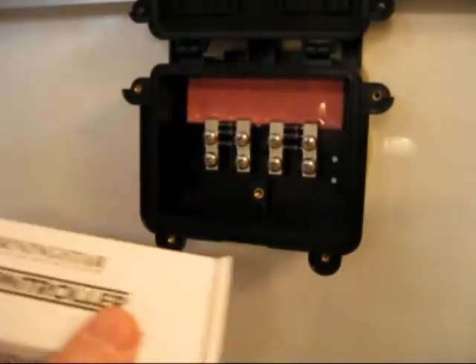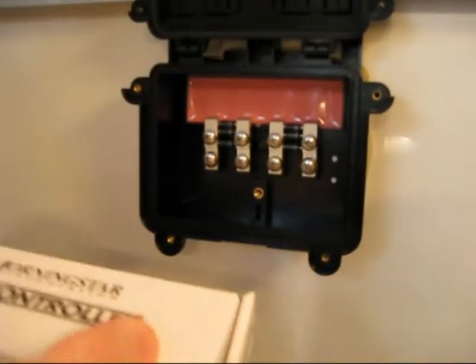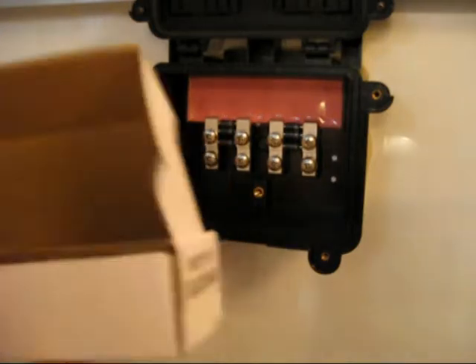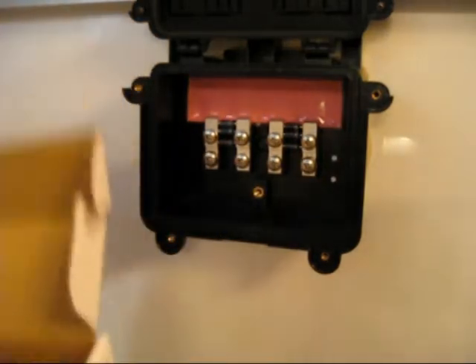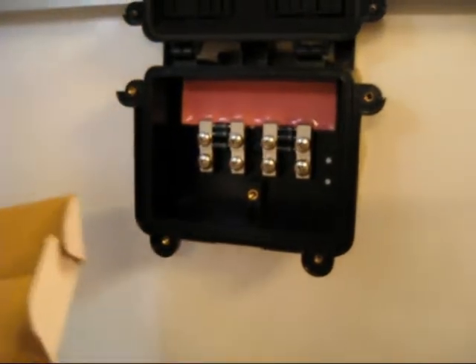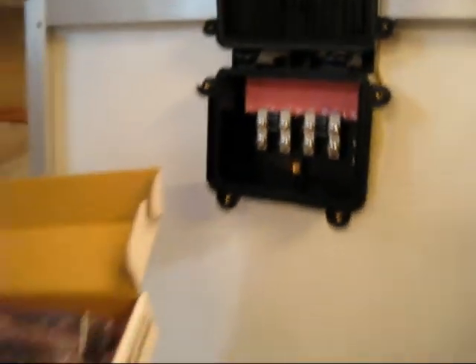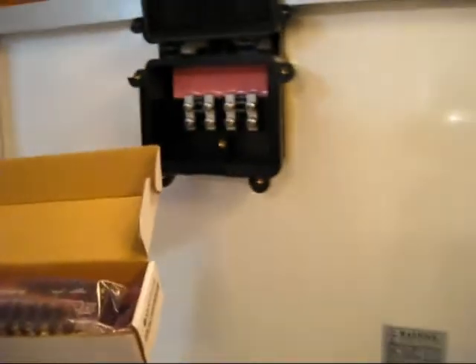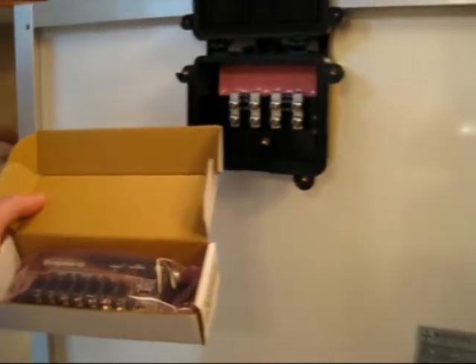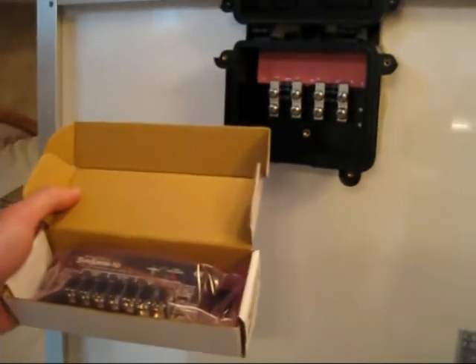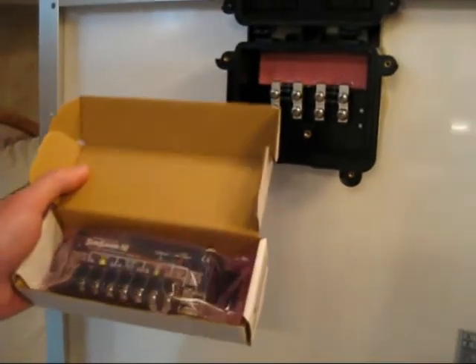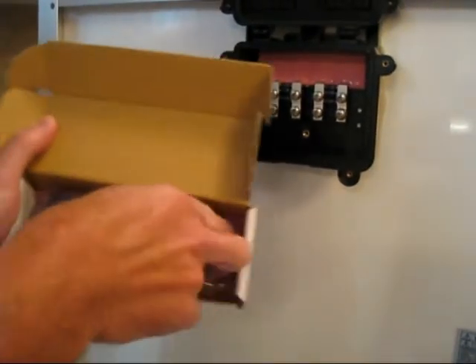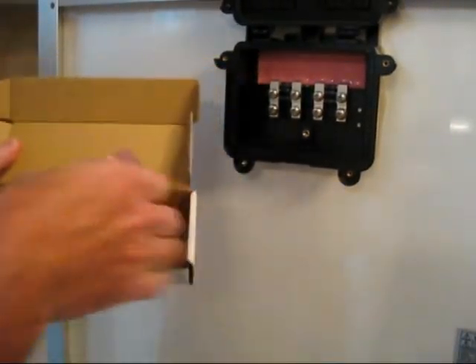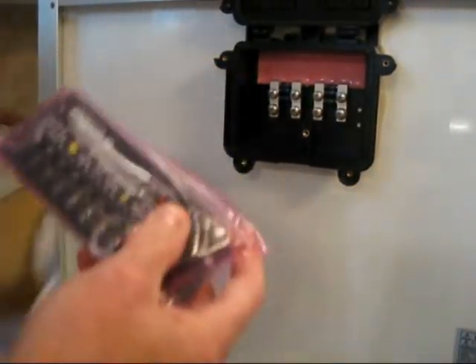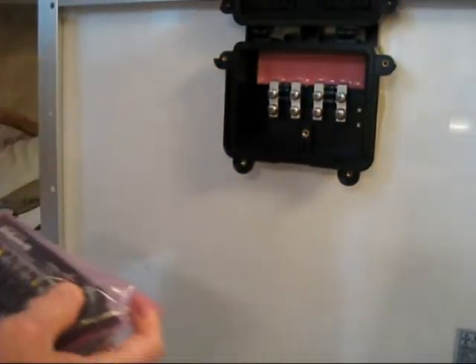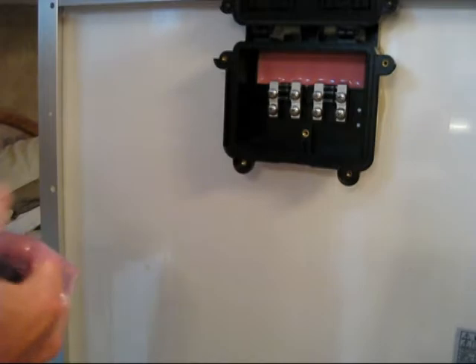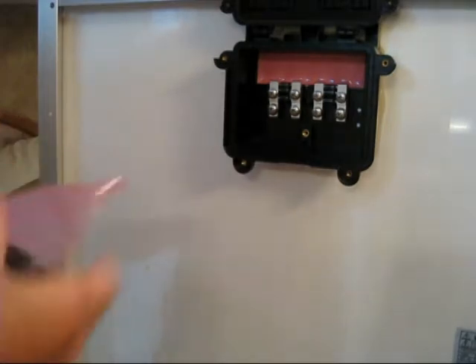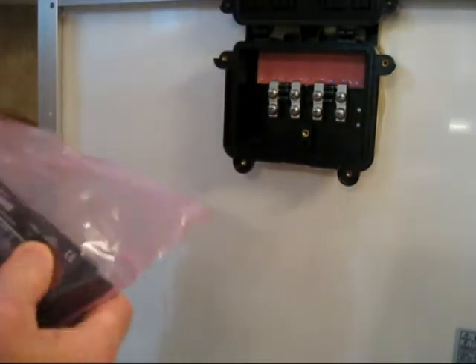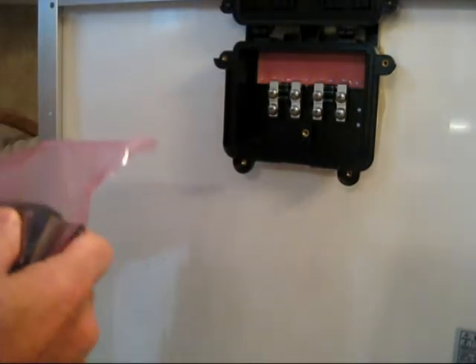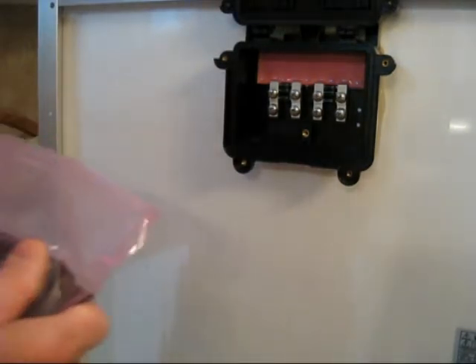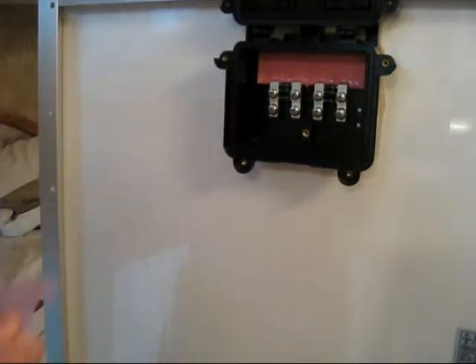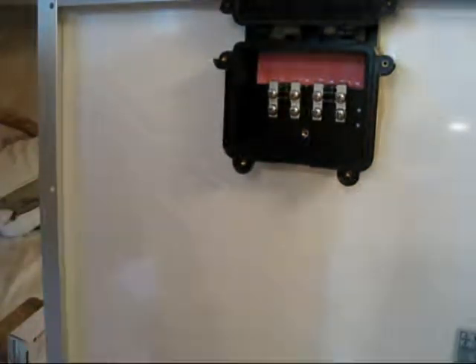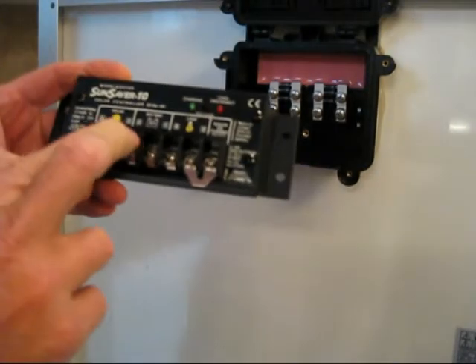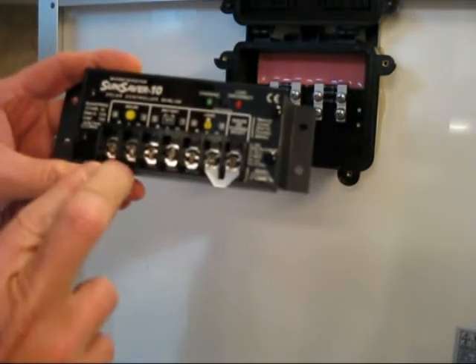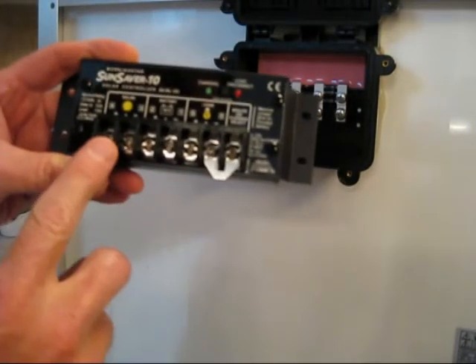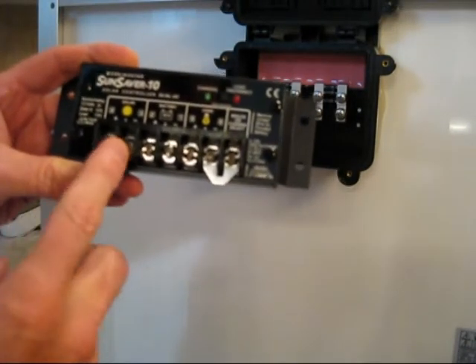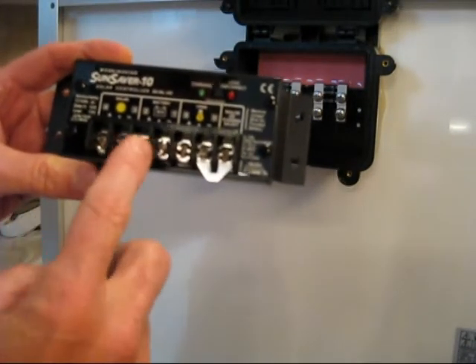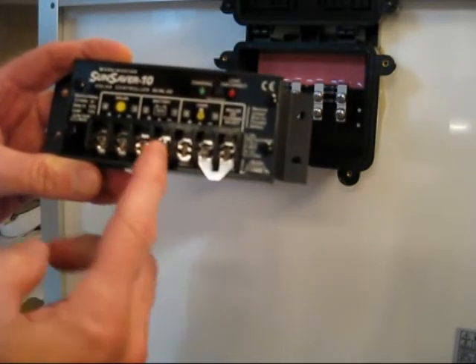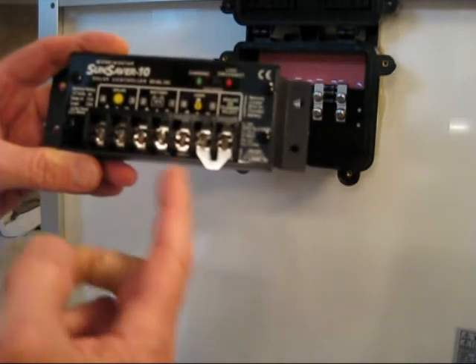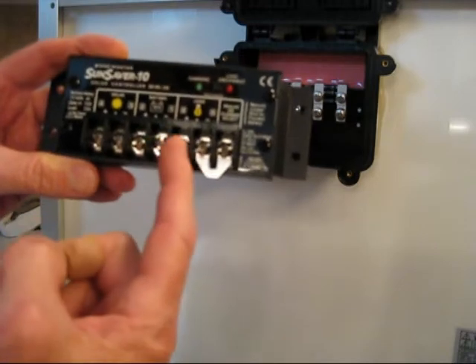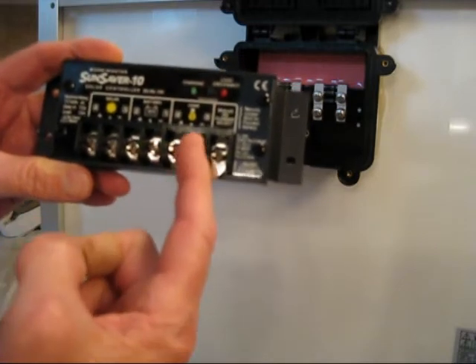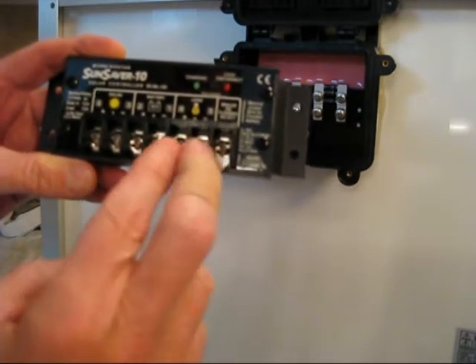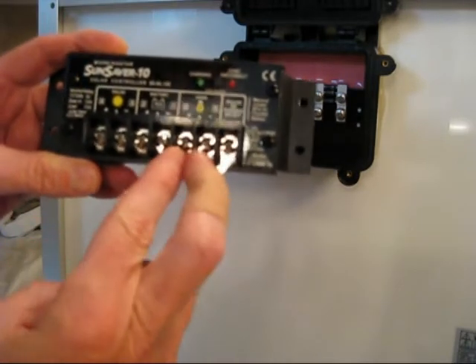And this is the controller — 10 amps. This is where the solar panel hooks up, this is where the battery hooks up, and this is where the load connects.